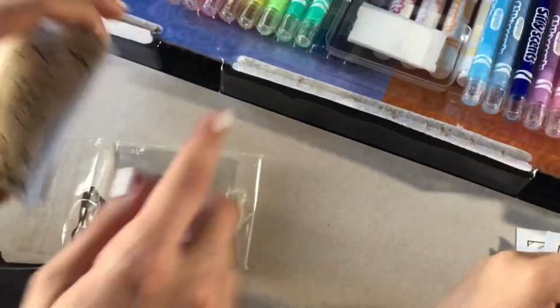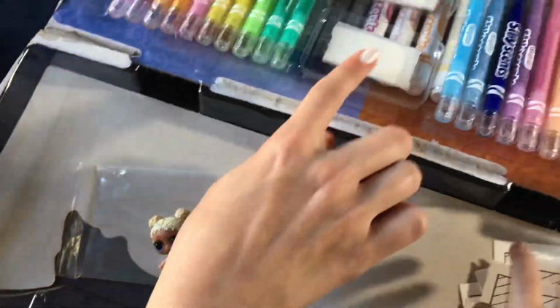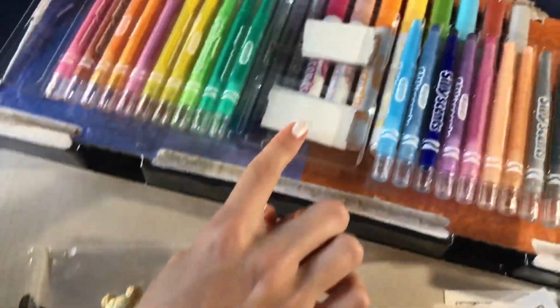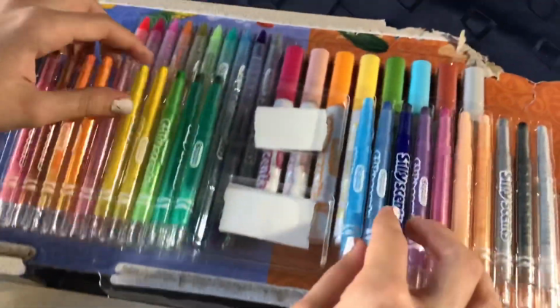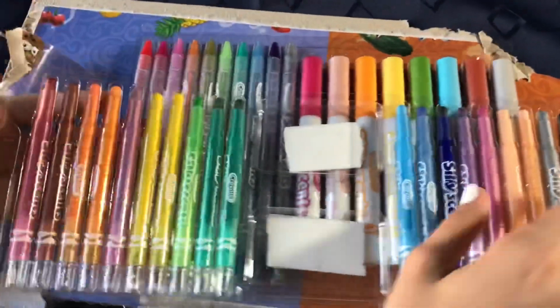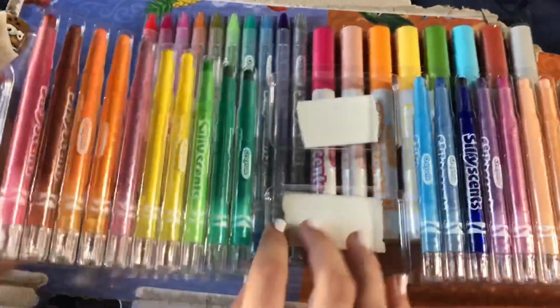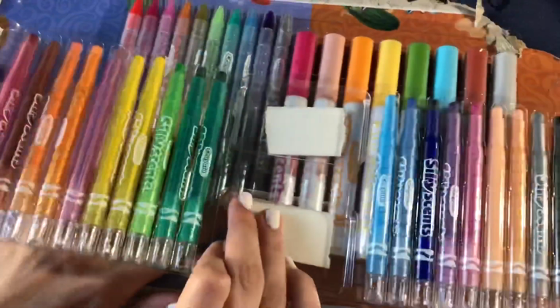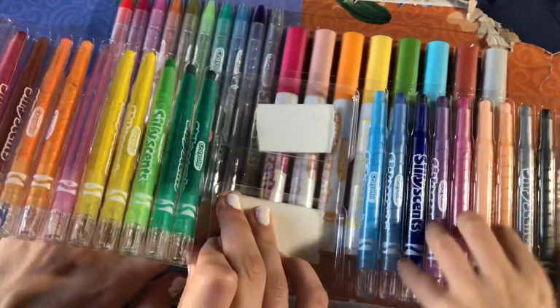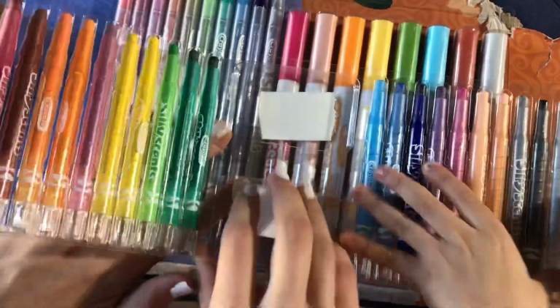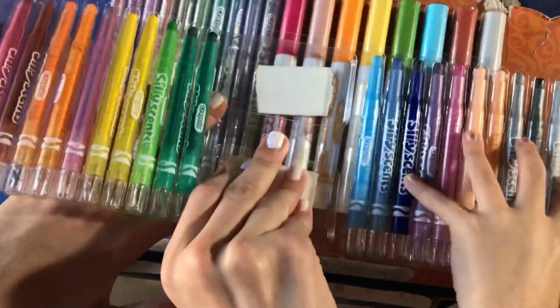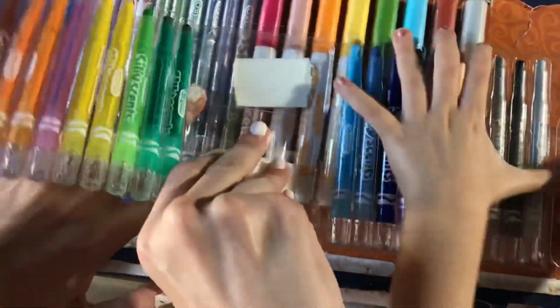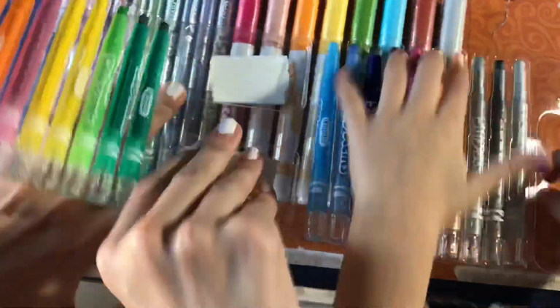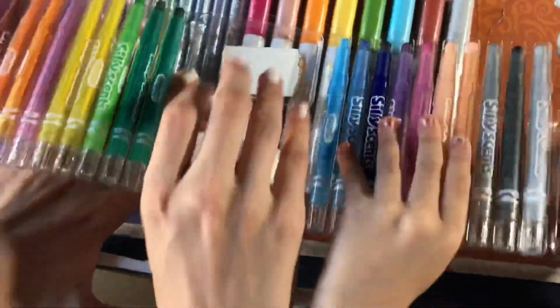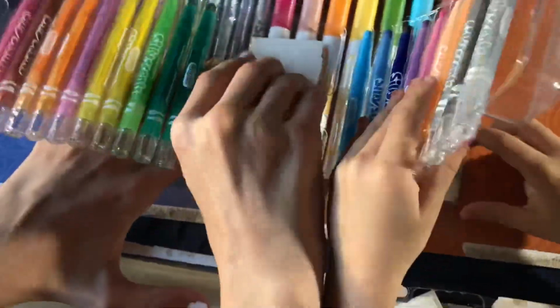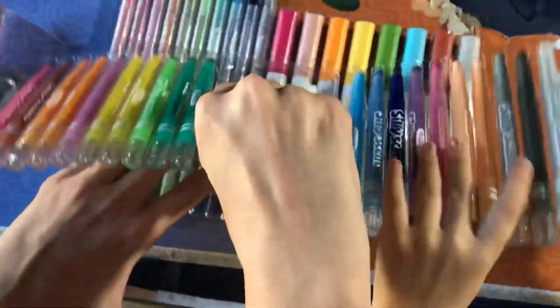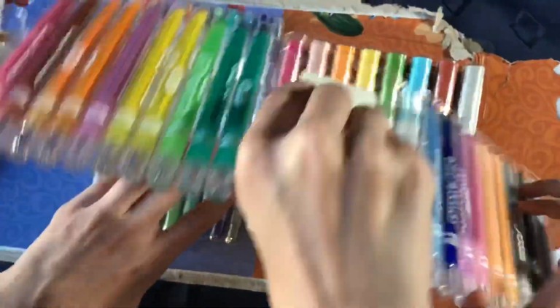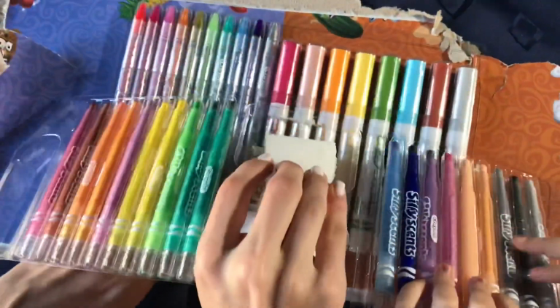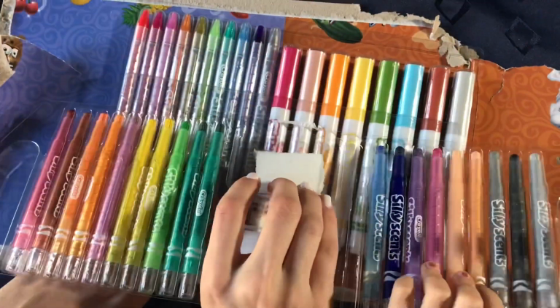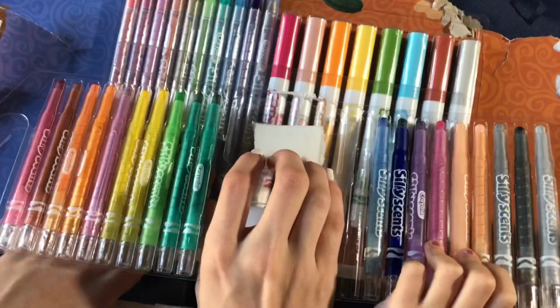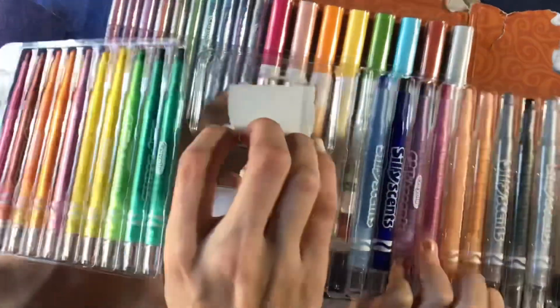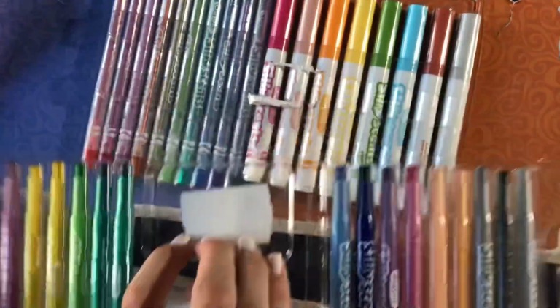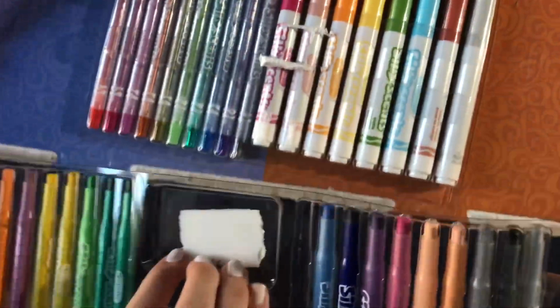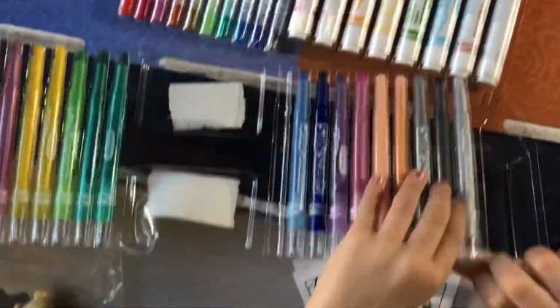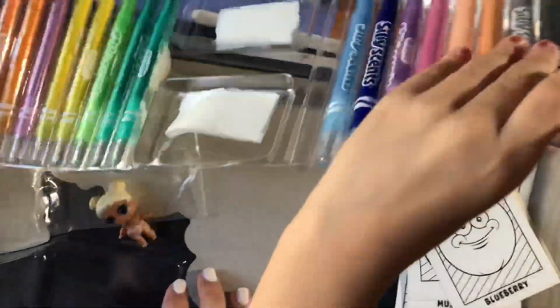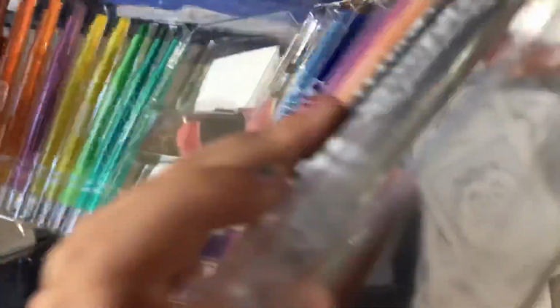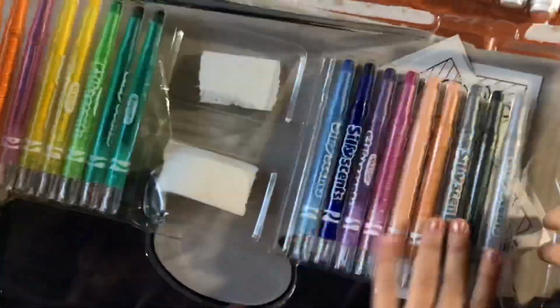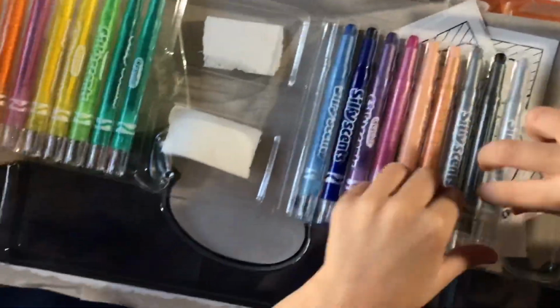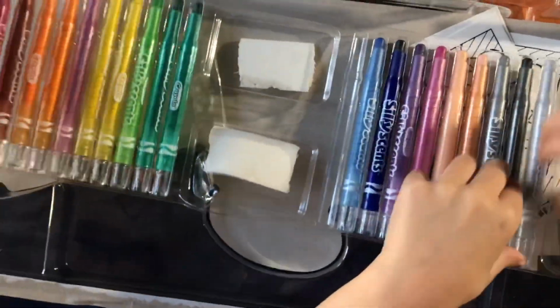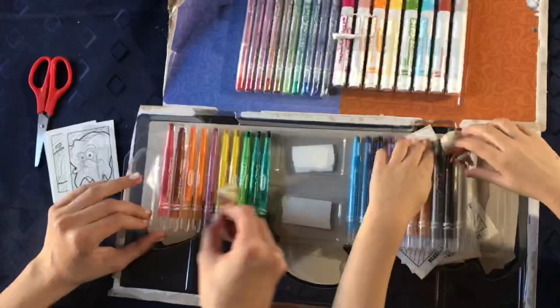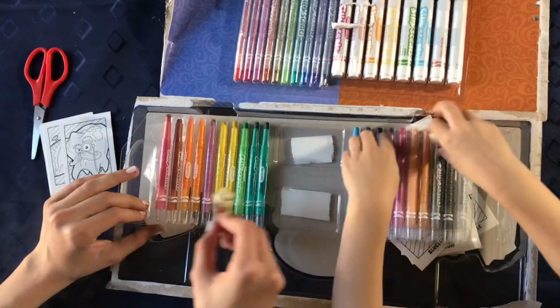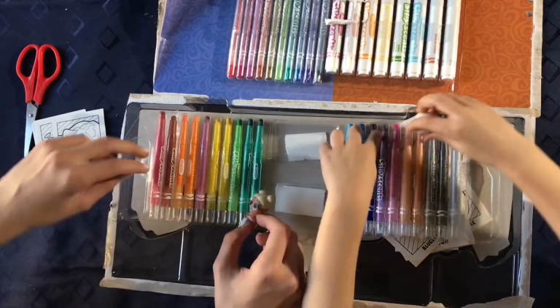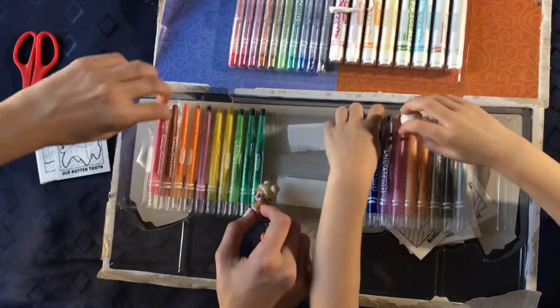Now I'll open this part. So we found some. I'm going to open that. First we'll pop it up. Oh! I found it! I just got it. Lots of colors. And they're all scented.